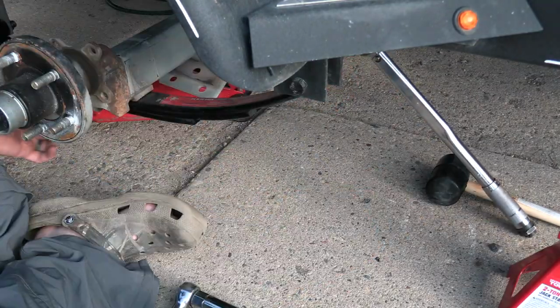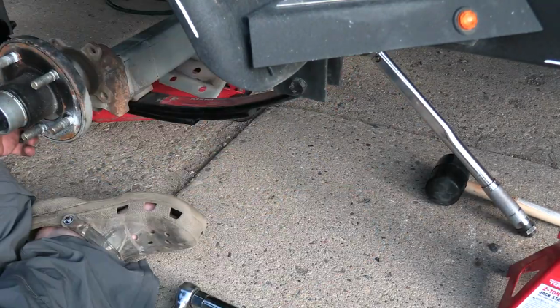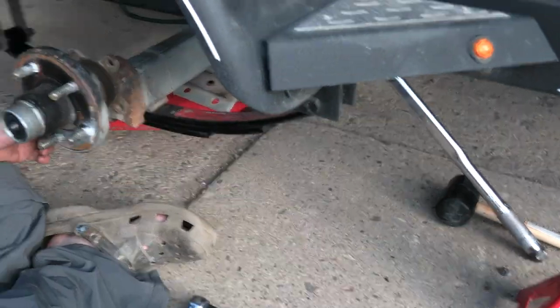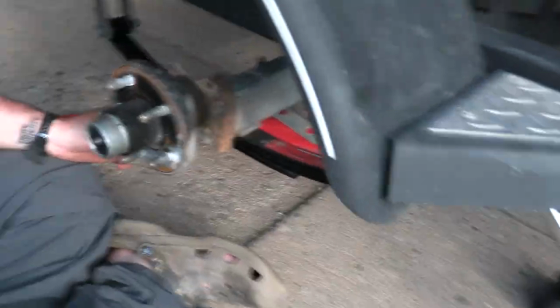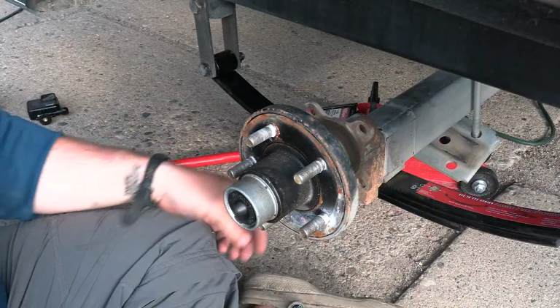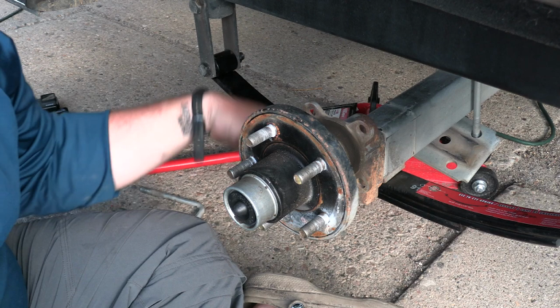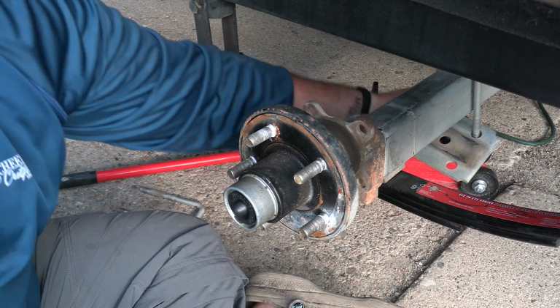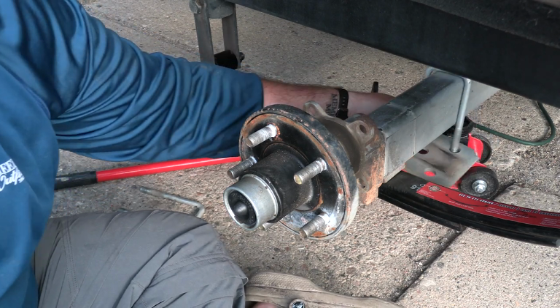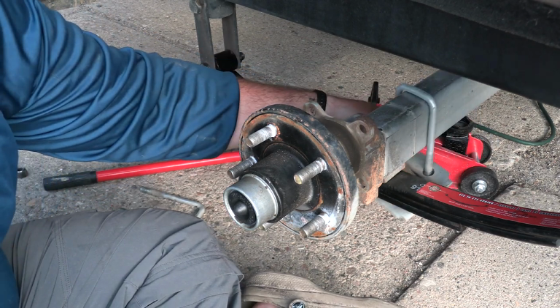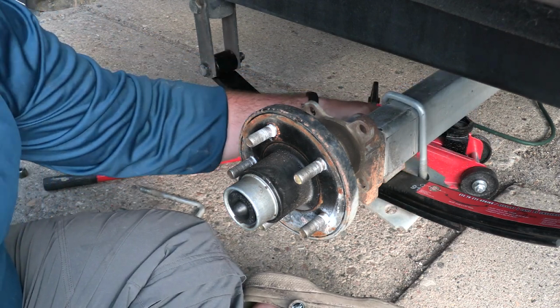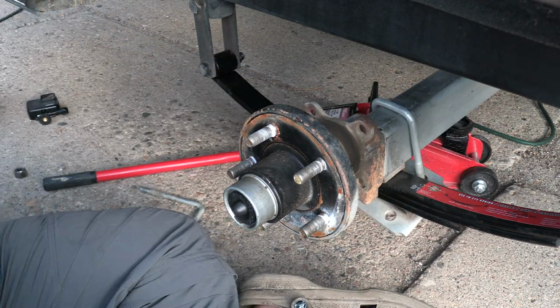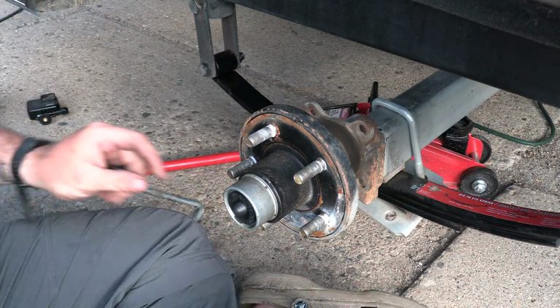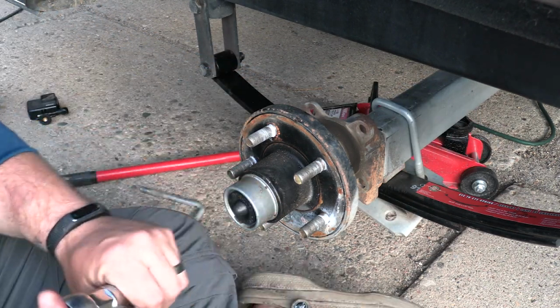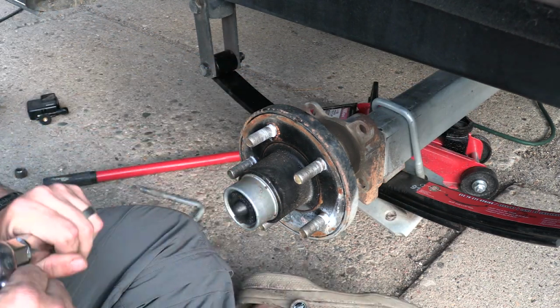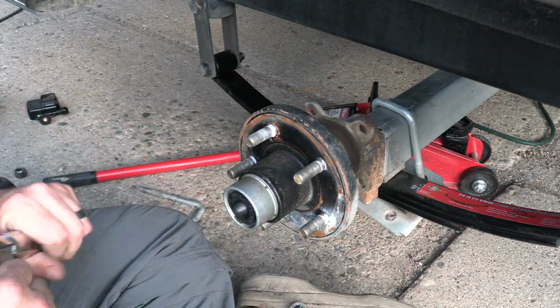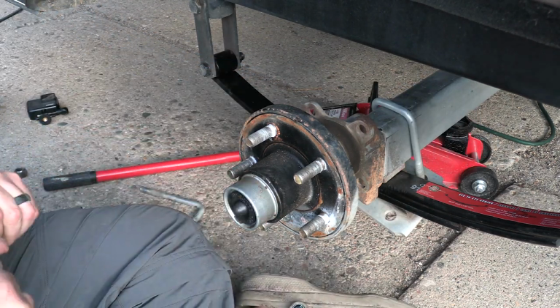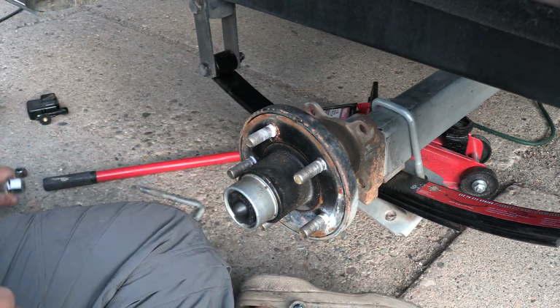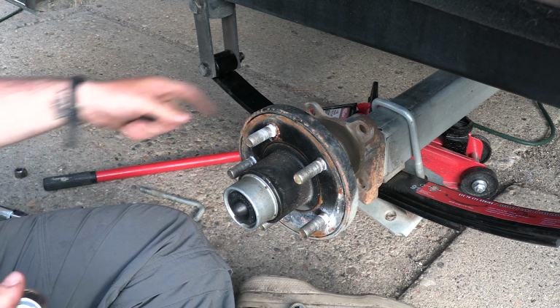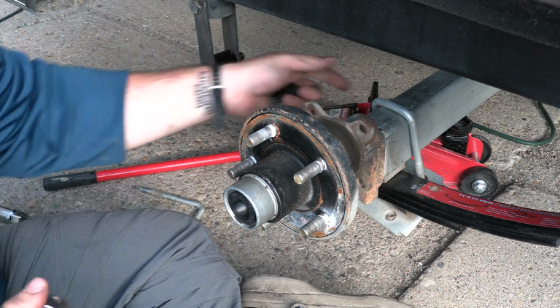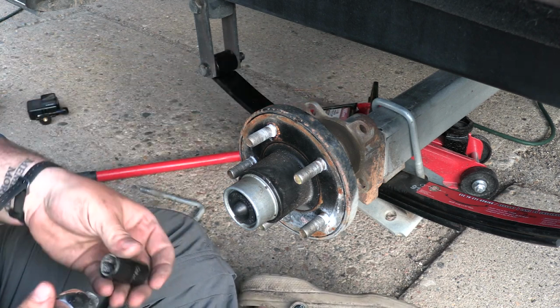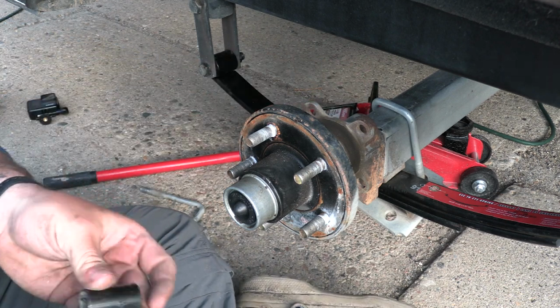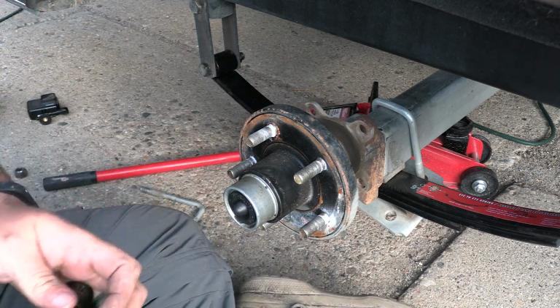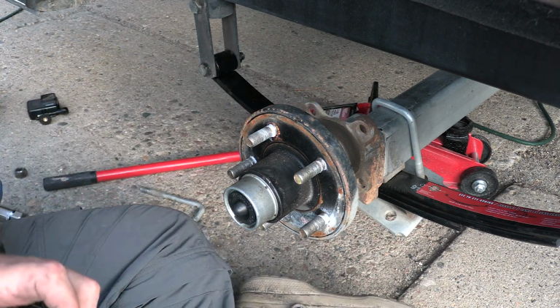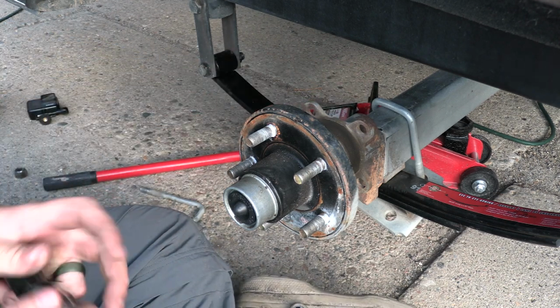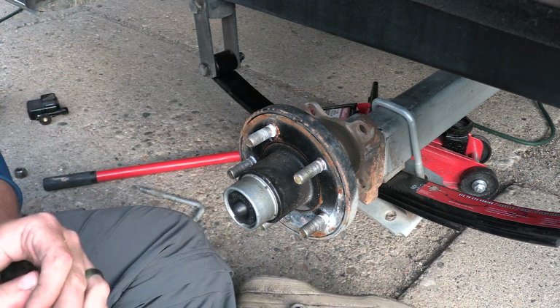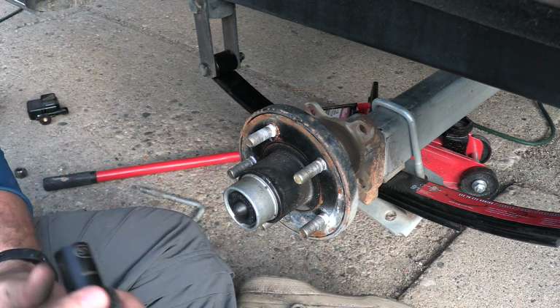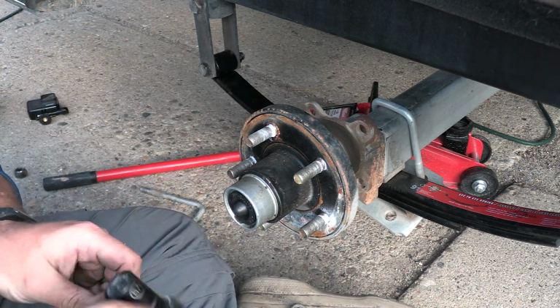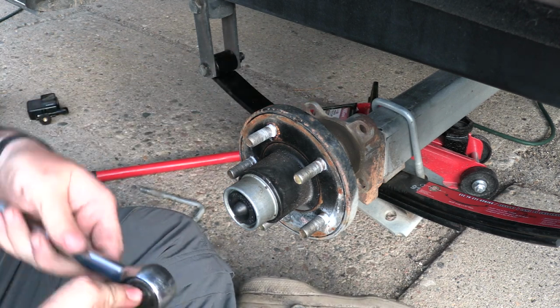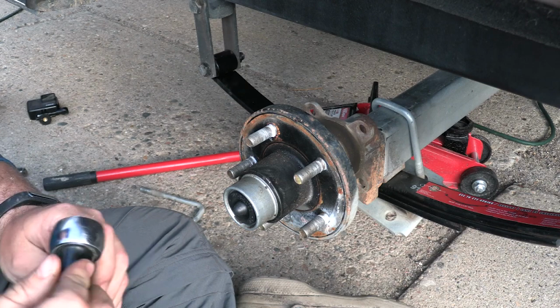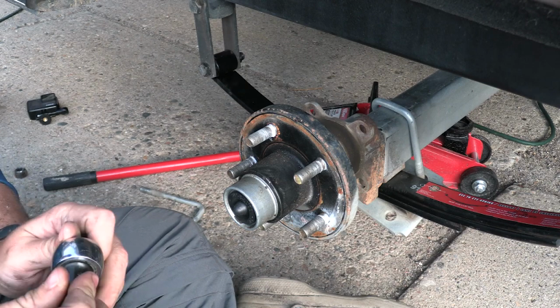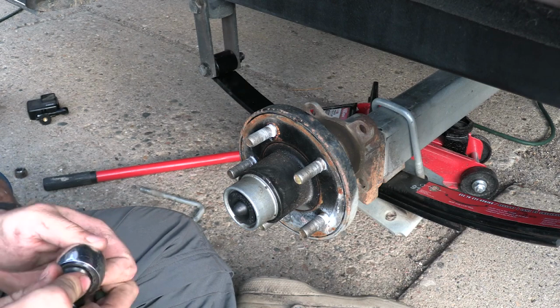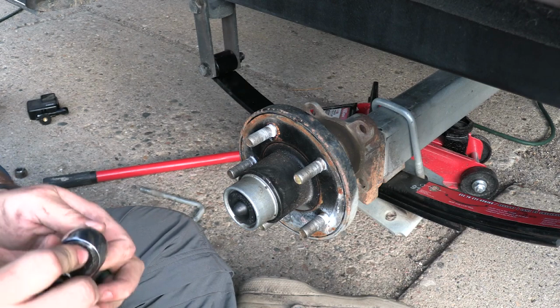Once those are all on, then we need to get this bracket here back on. So I was curious if I was going to be able to leave this one on — the answer is no. So I'm going to have to take this off.